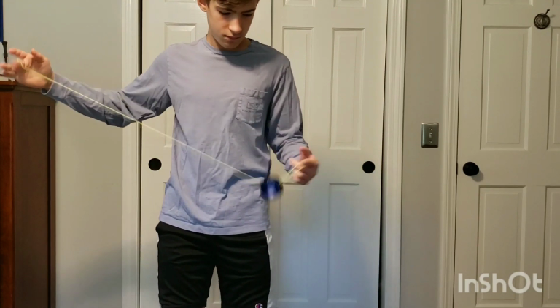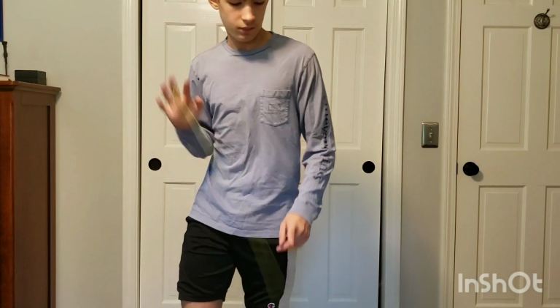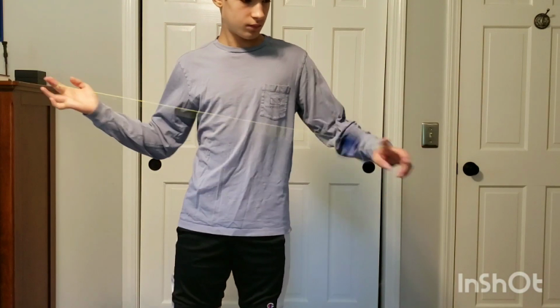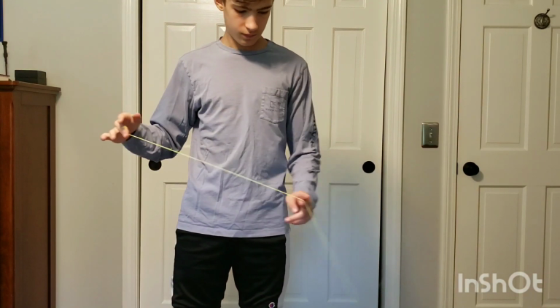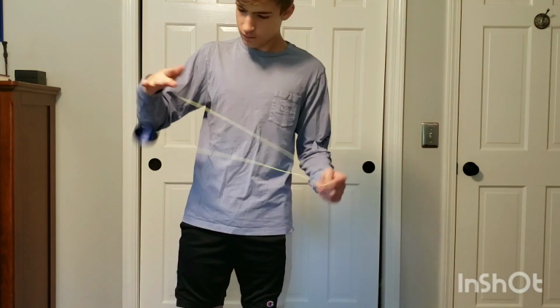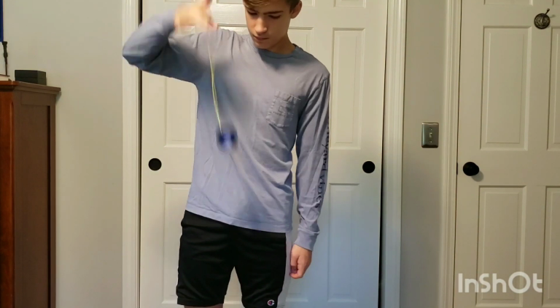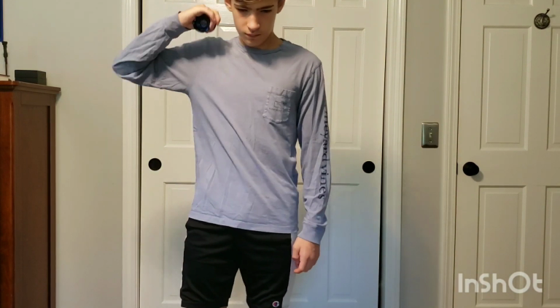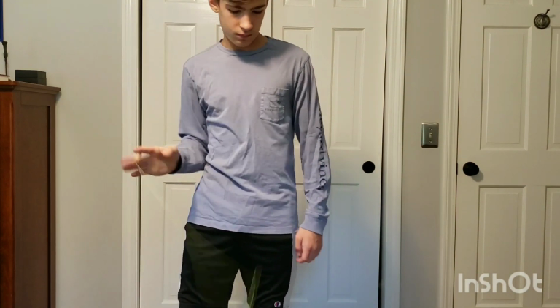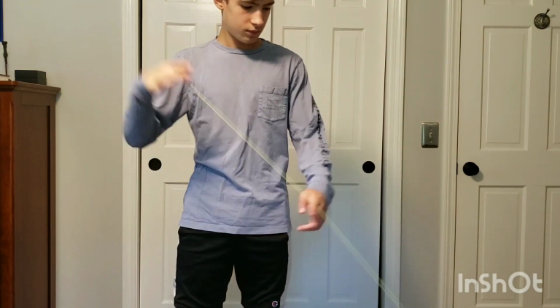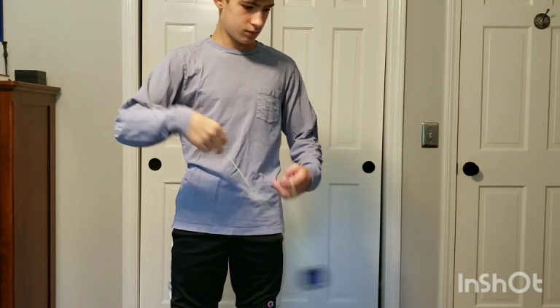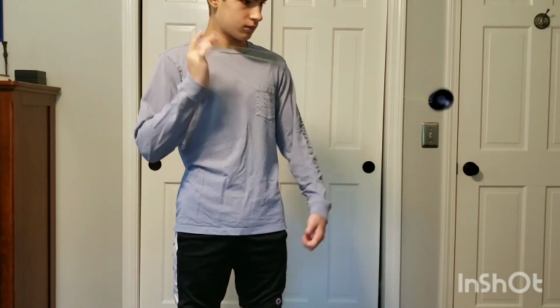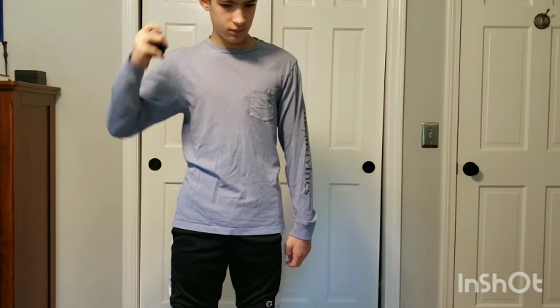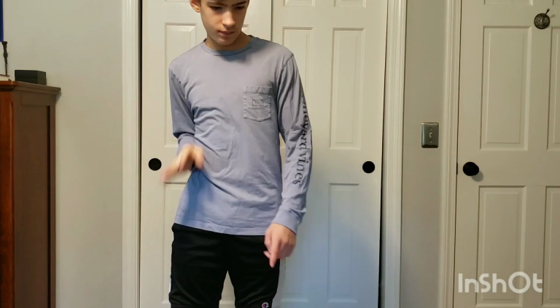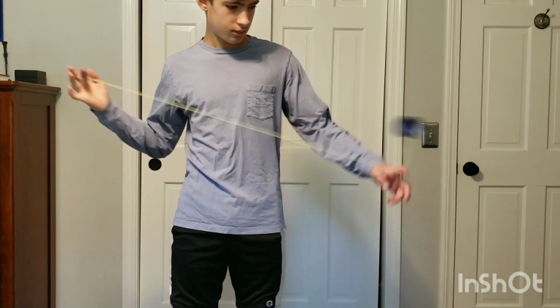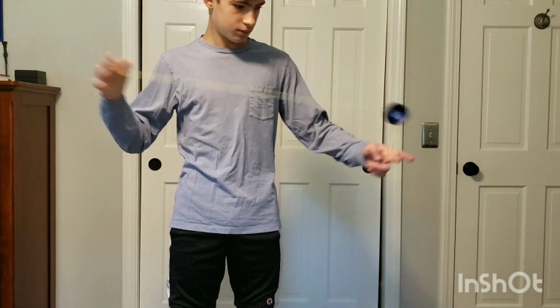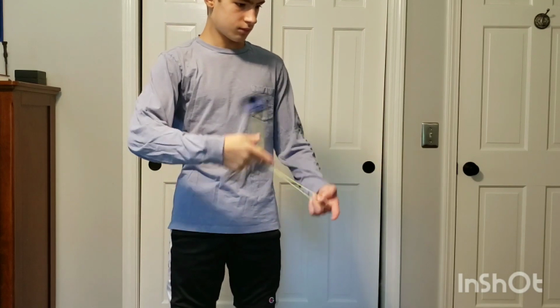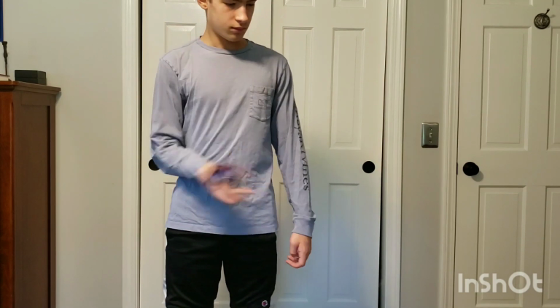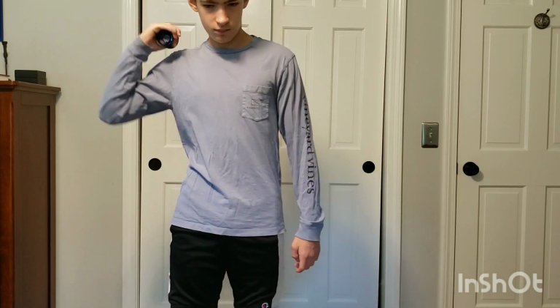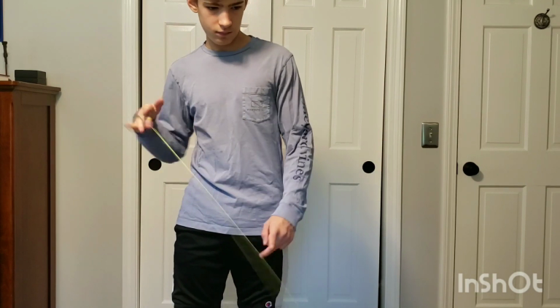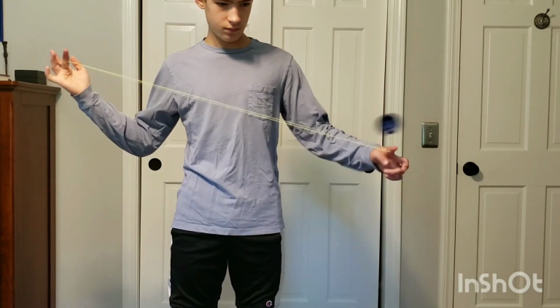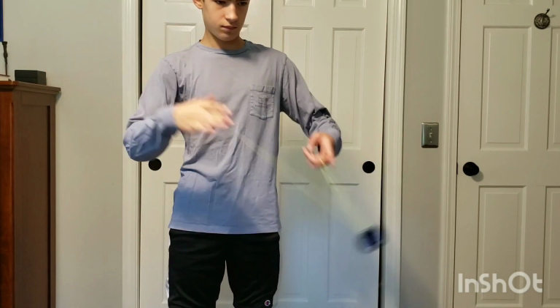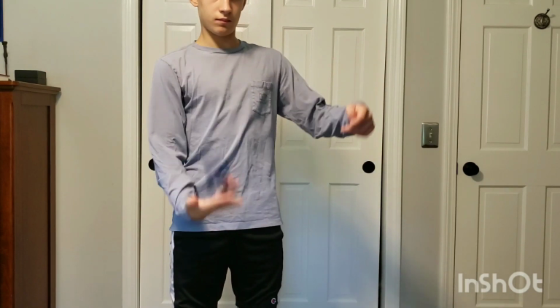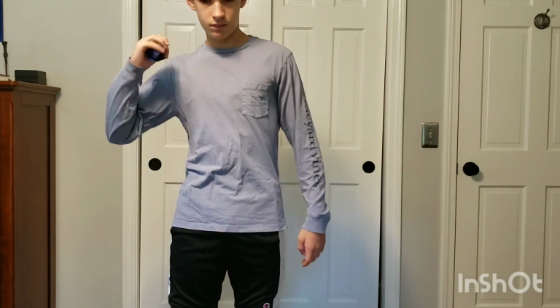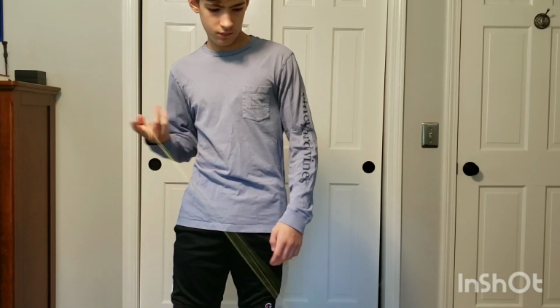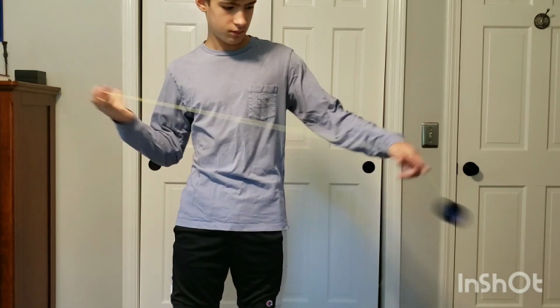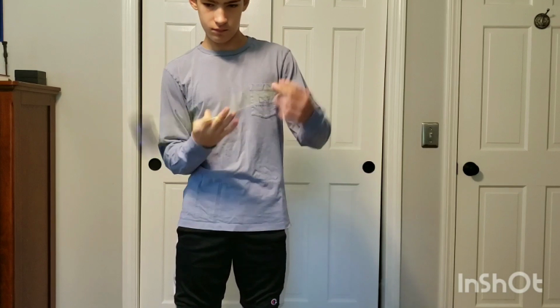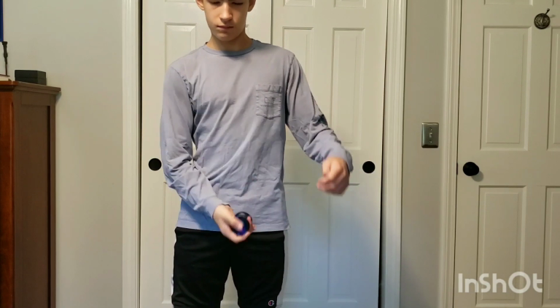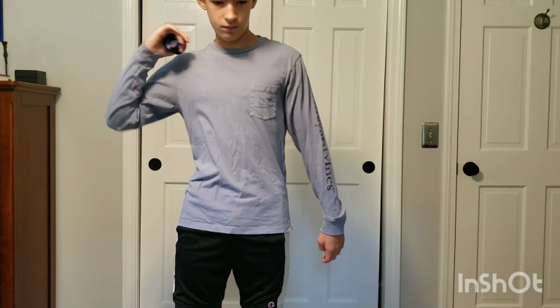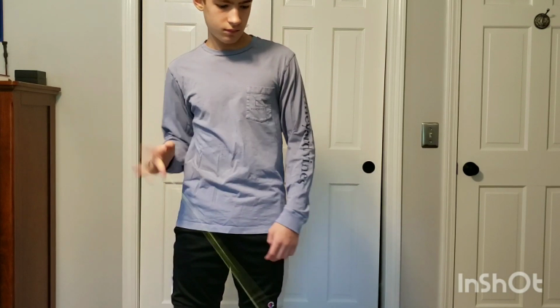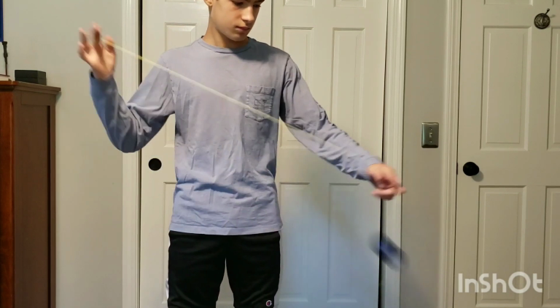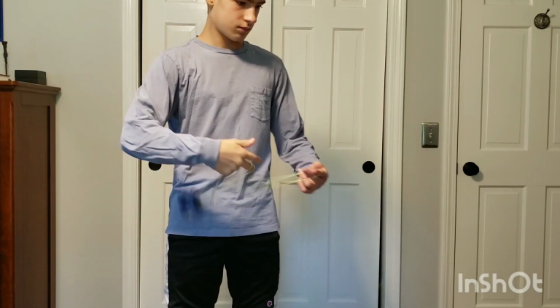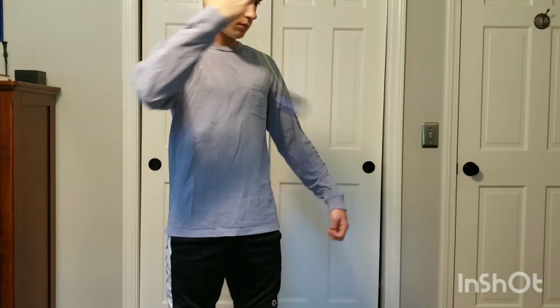So how does this yoyo feel for binds? Honestly, binds on this yoyo aren't that great. They can feel slippy and kind of inconsistent. I think simply changing the response pads on this yoyo would make it much better.